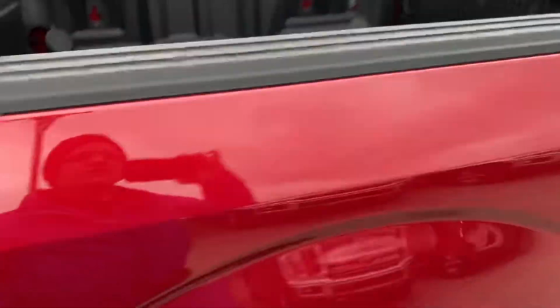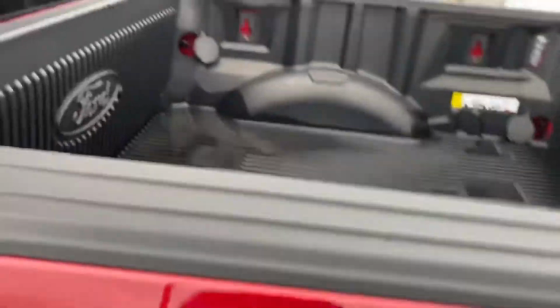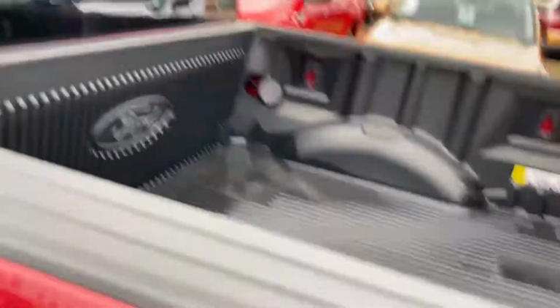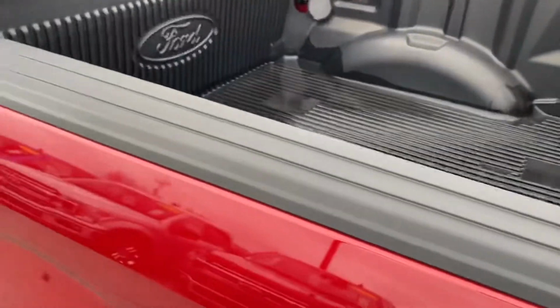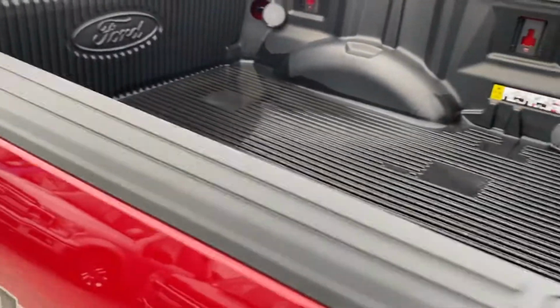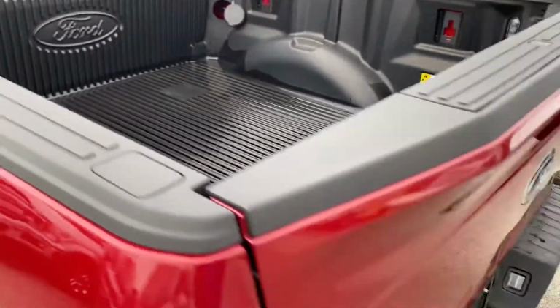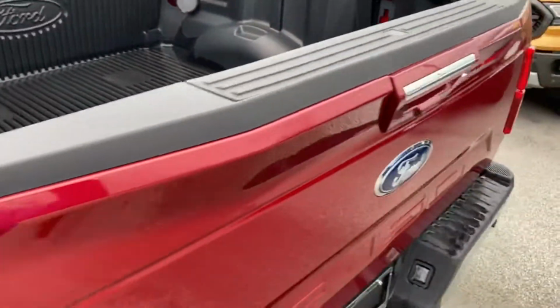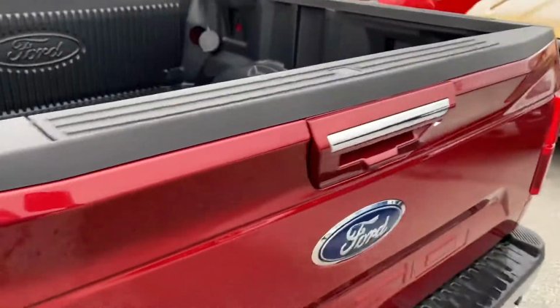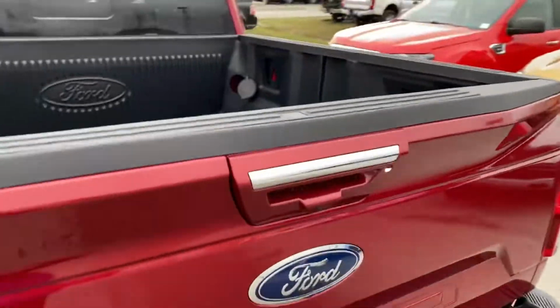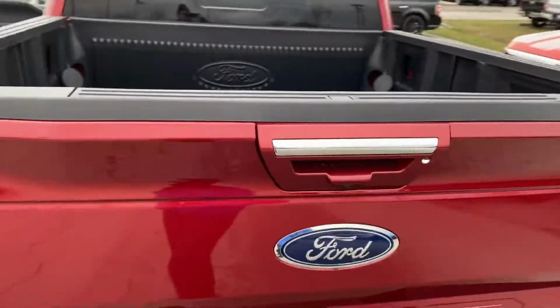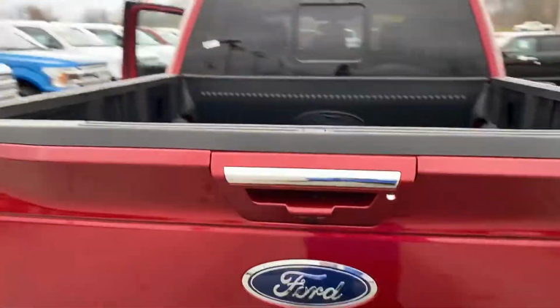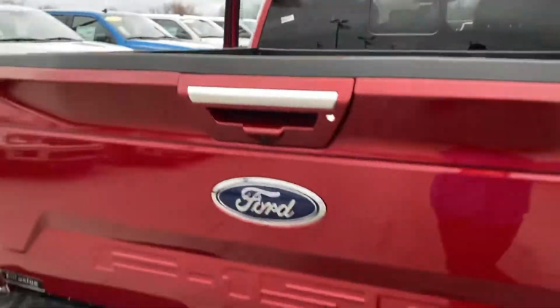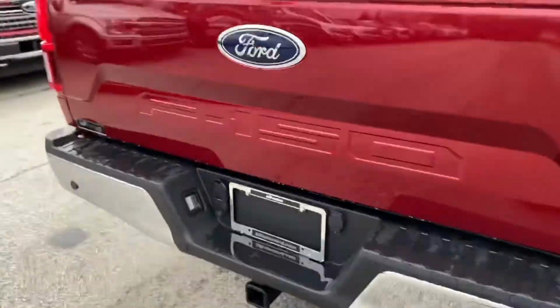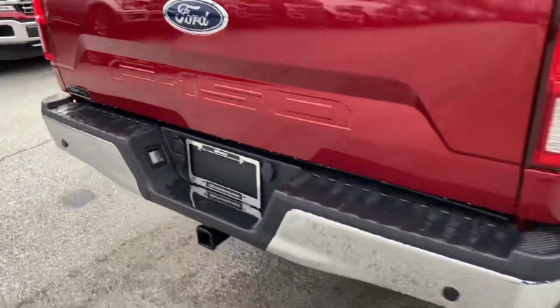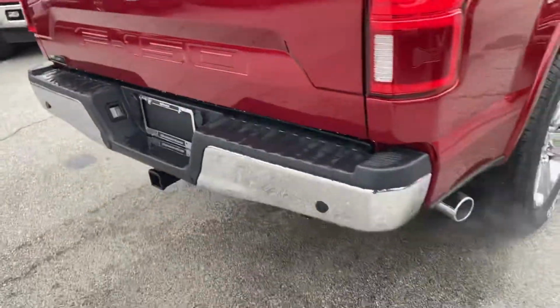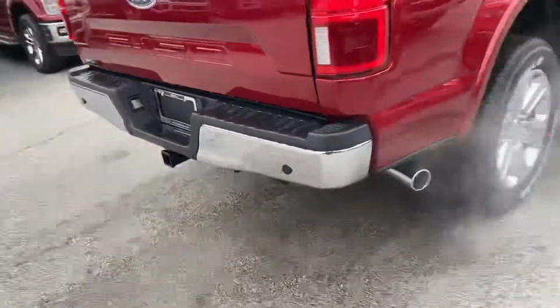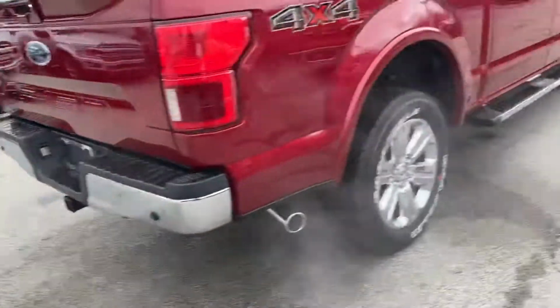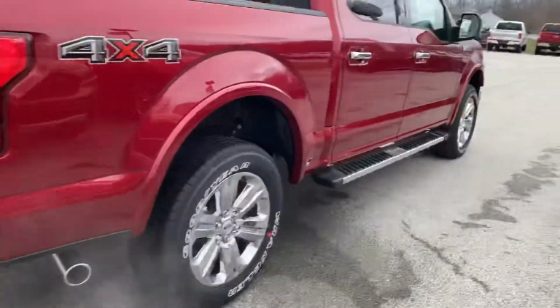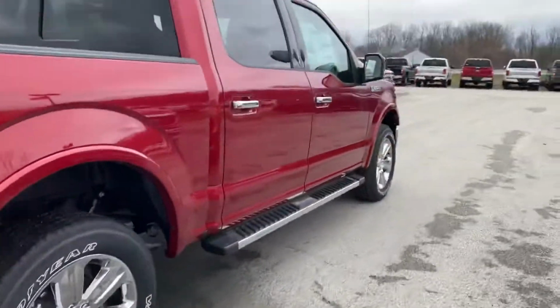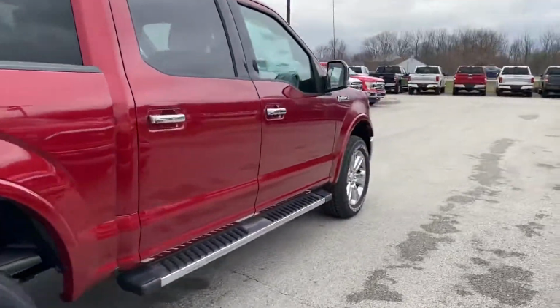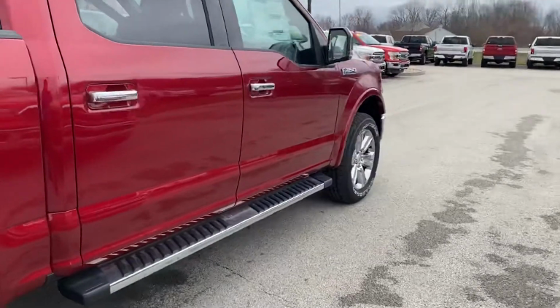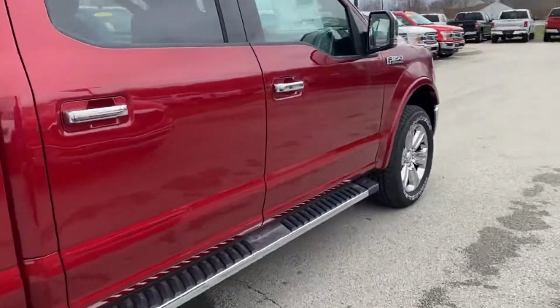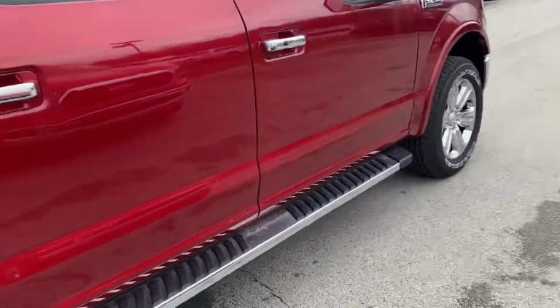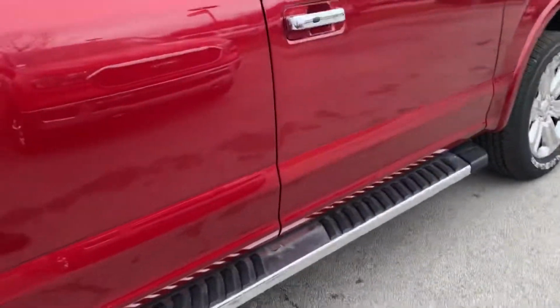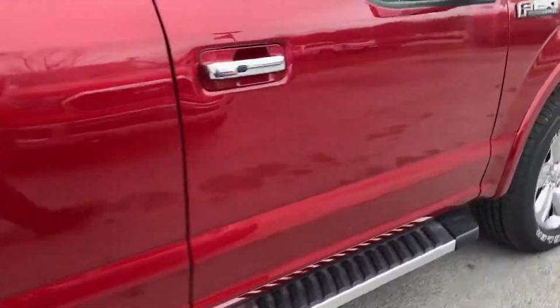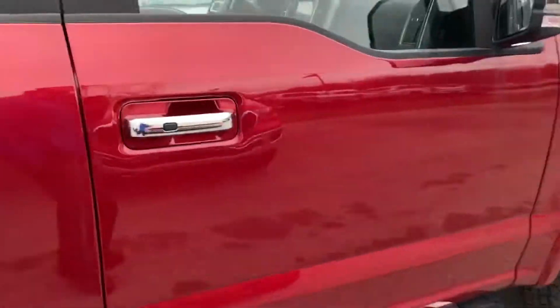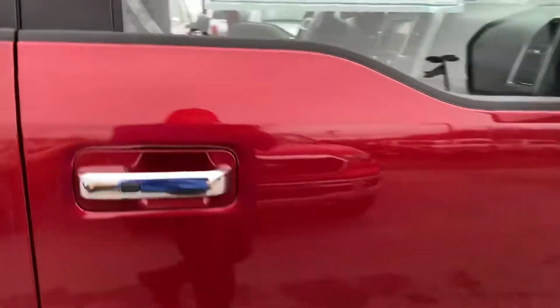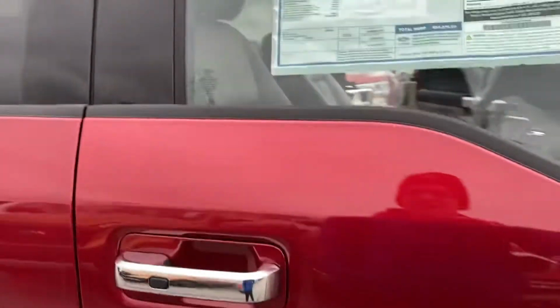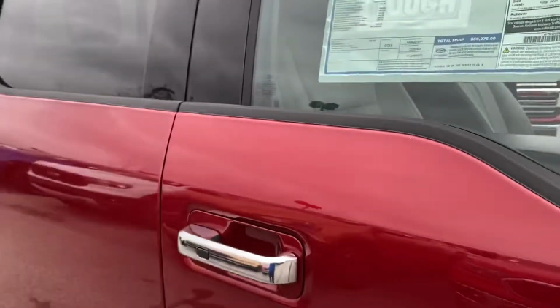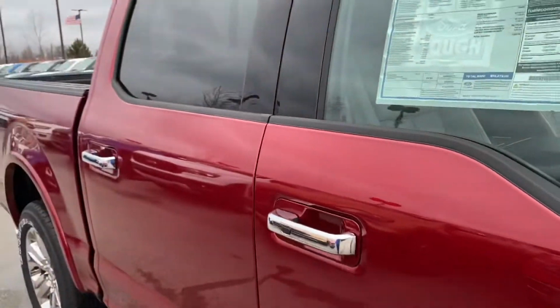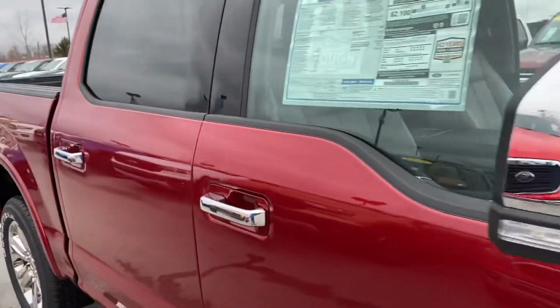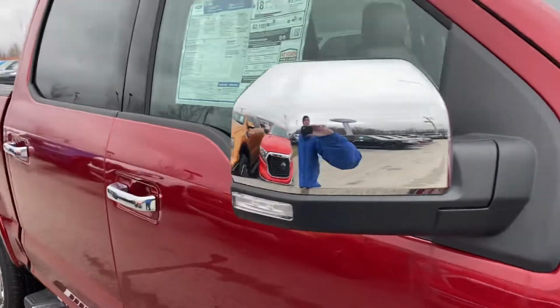We do add a bed liner. This one also has a tailgate step making it easier to hop in and out. Backup sensors, backup camera, and the running boards are fixed. It's got the chrome package and 20-inch wheels.